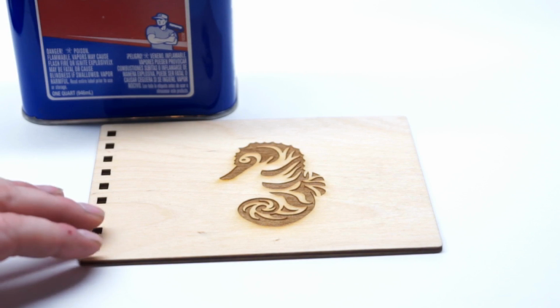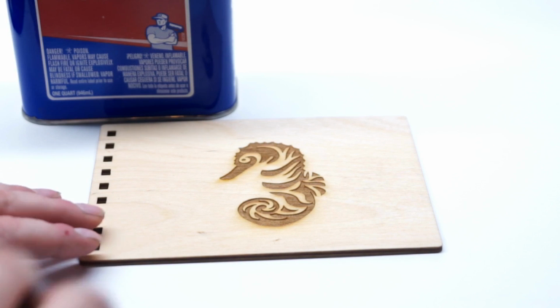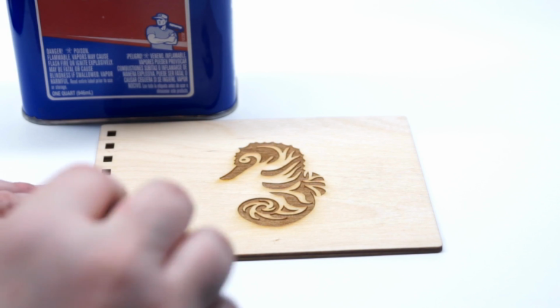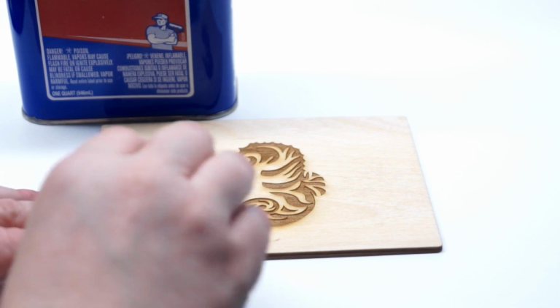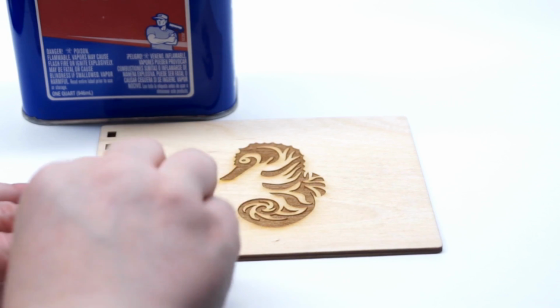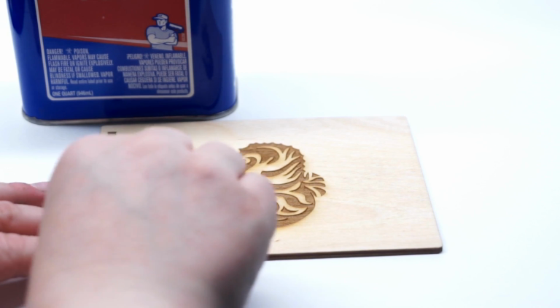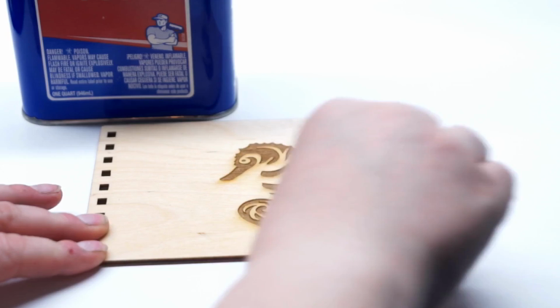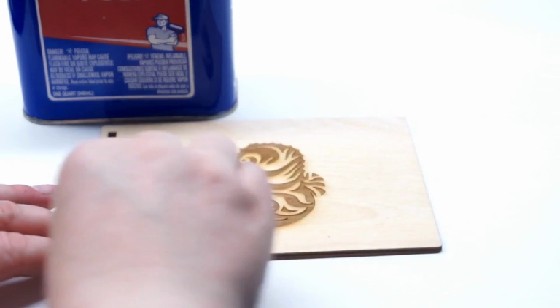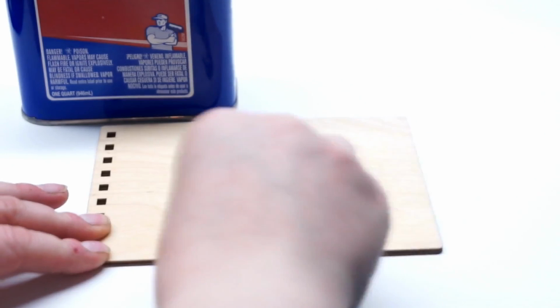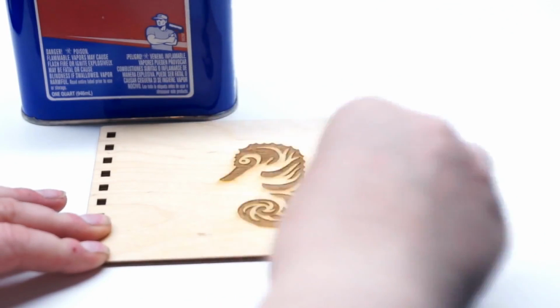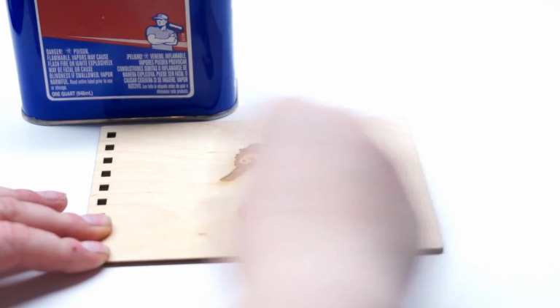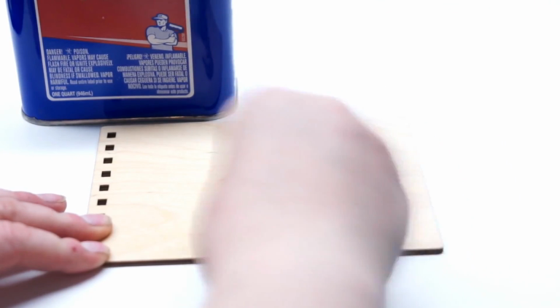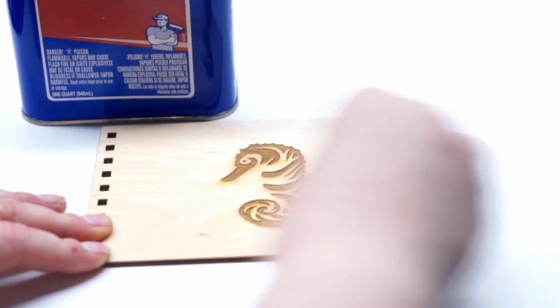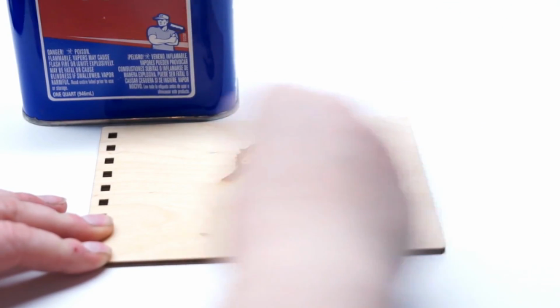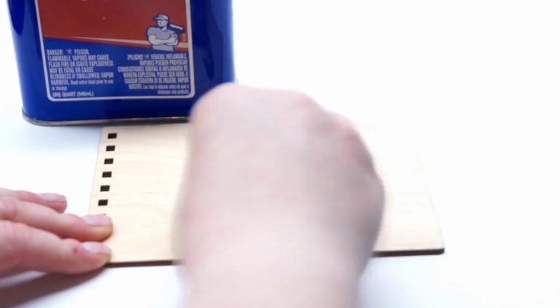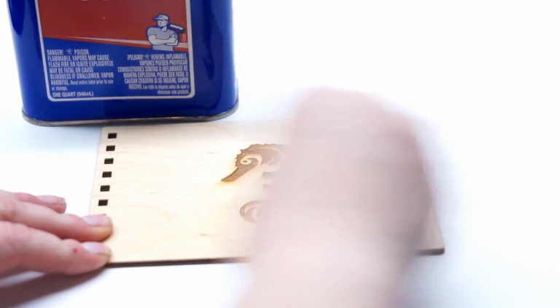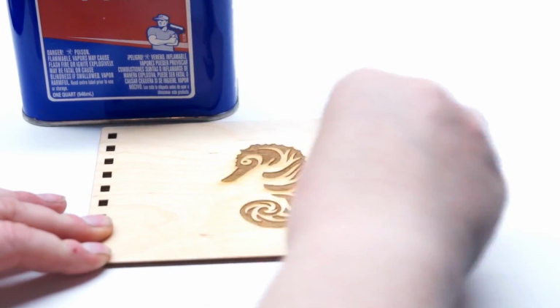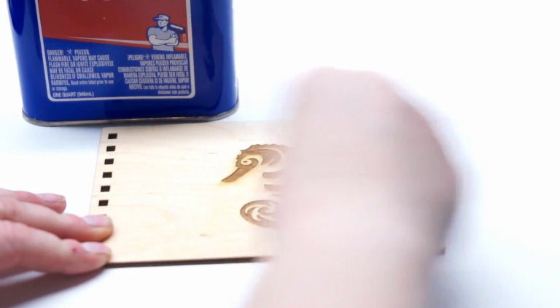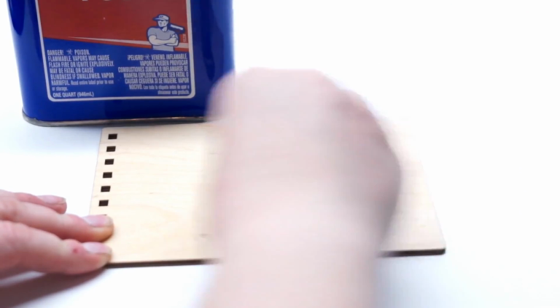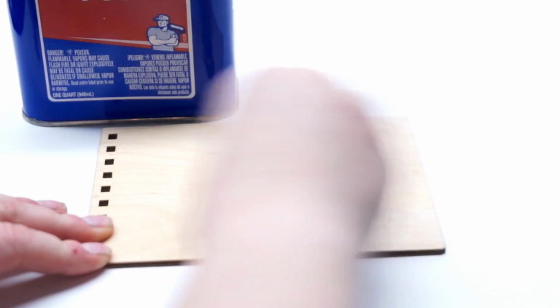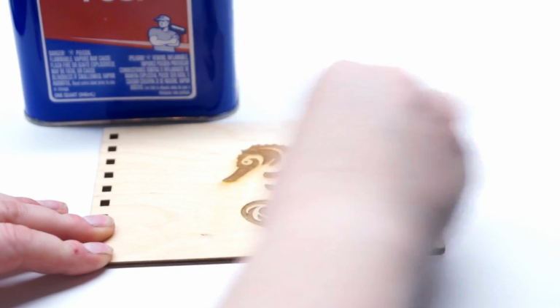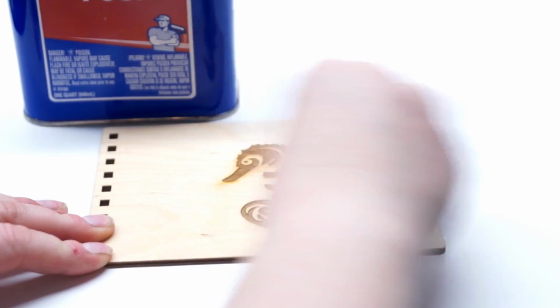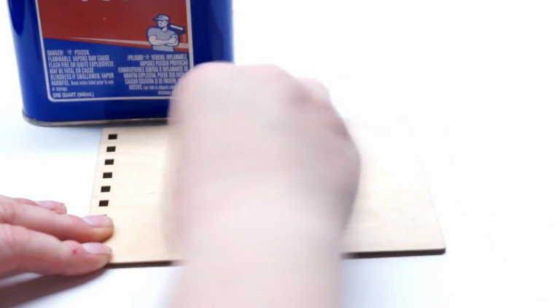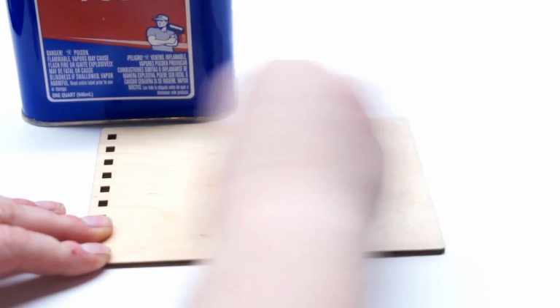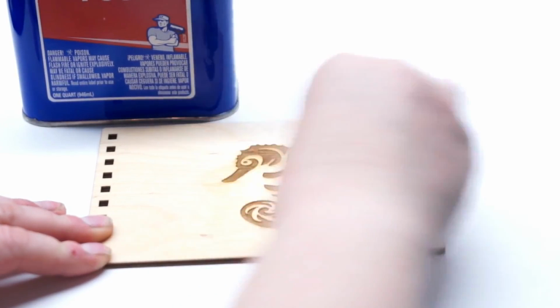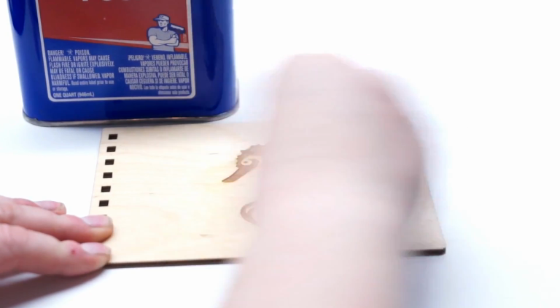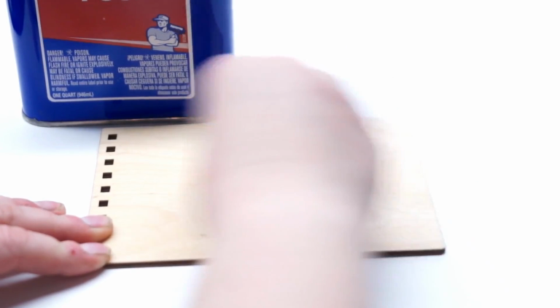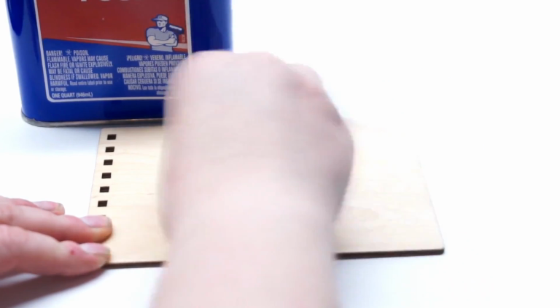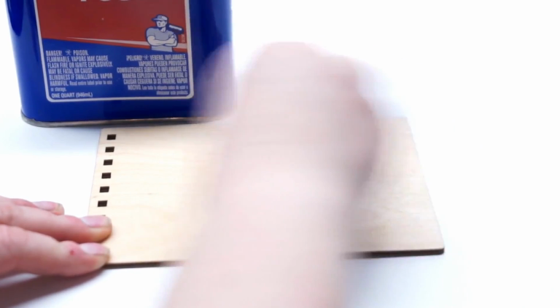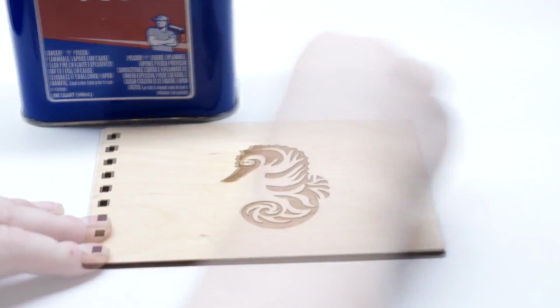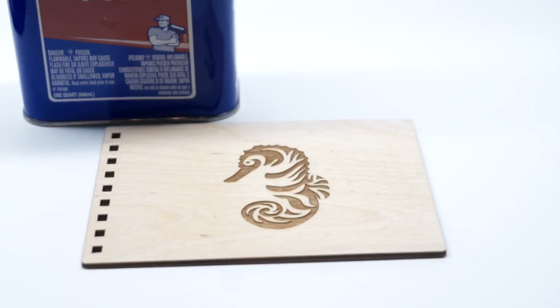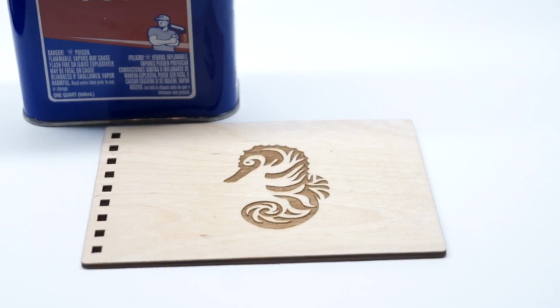Pour some denatured alcohol onto a clean rag and wipe down the wood in the direction of the grain. Continue doing this until most of the burn marks are removed.